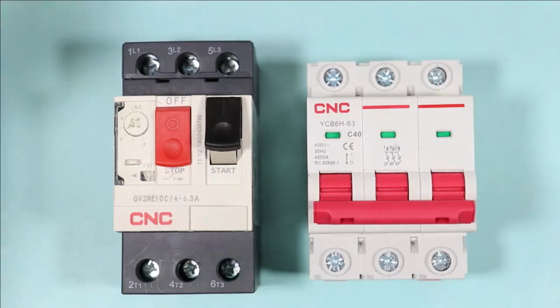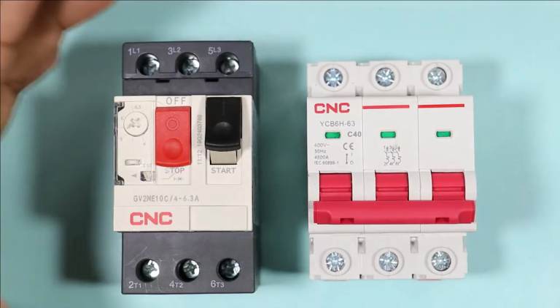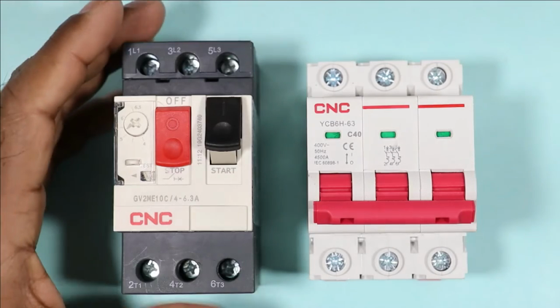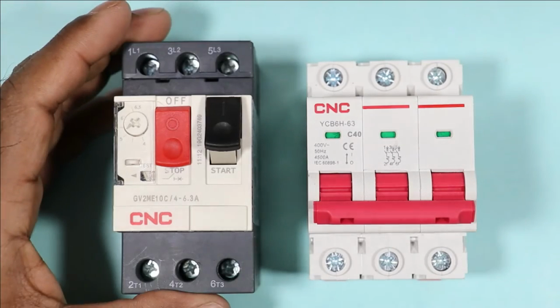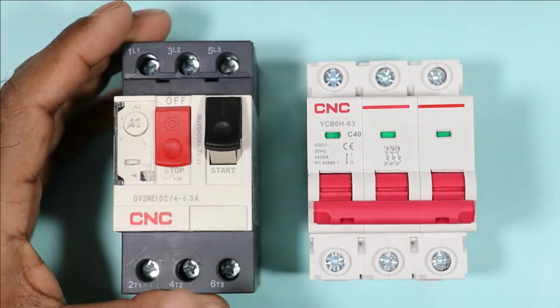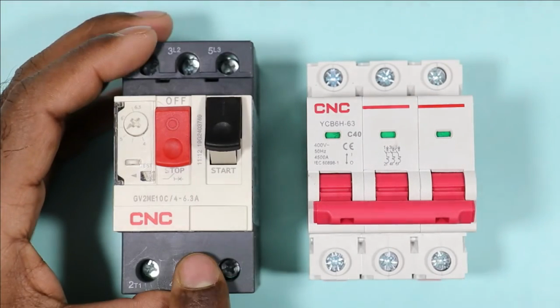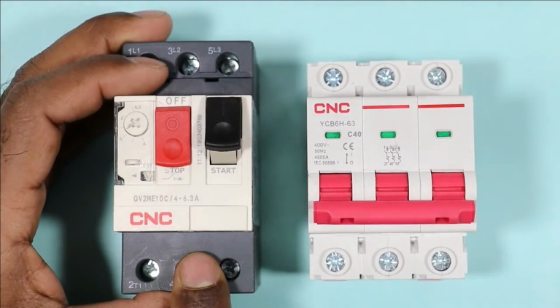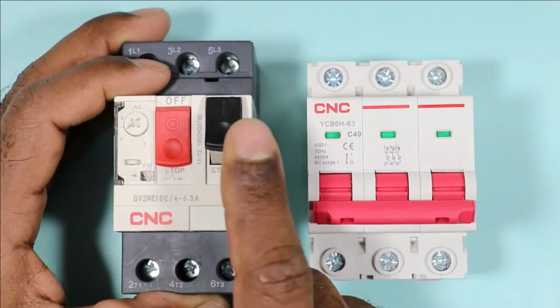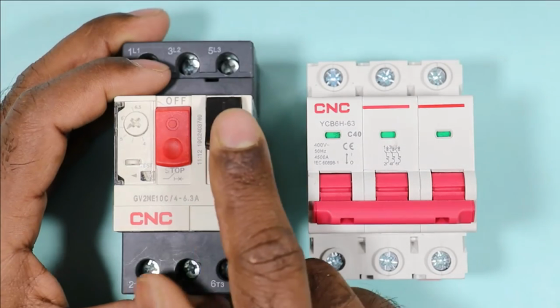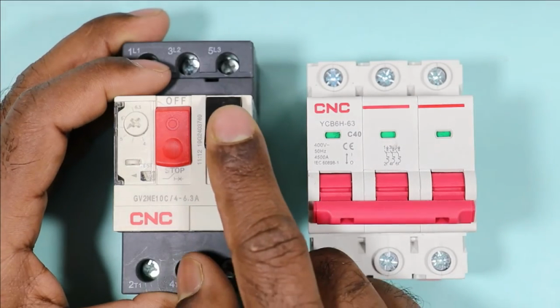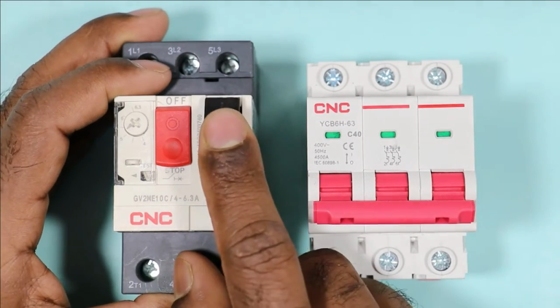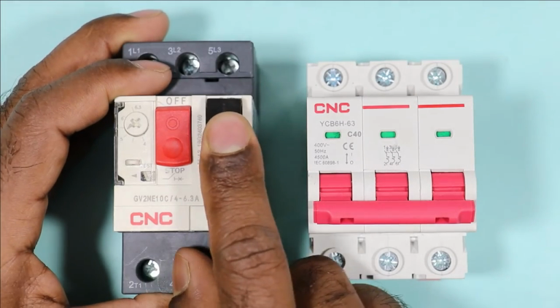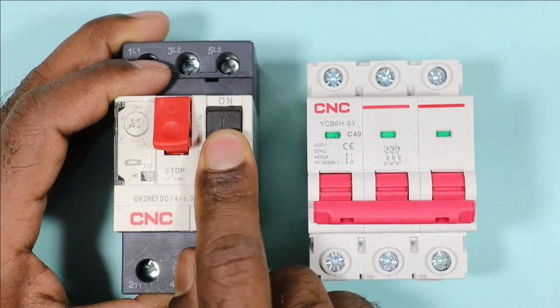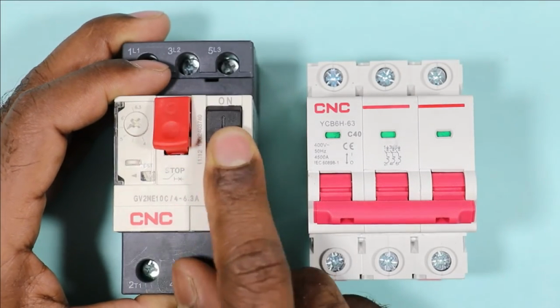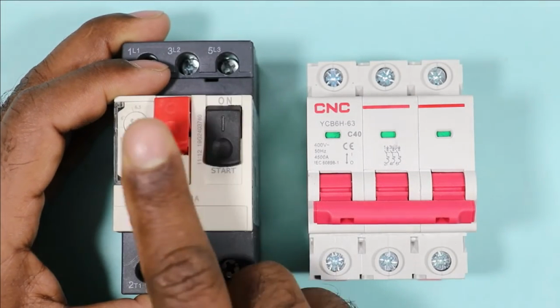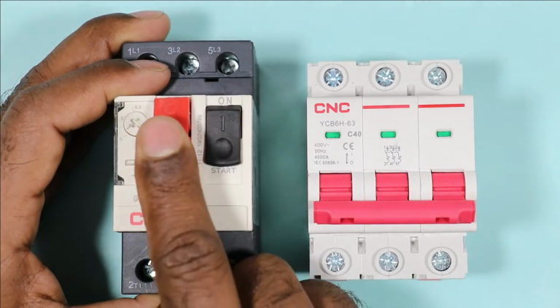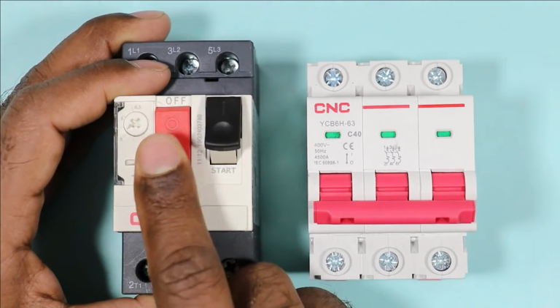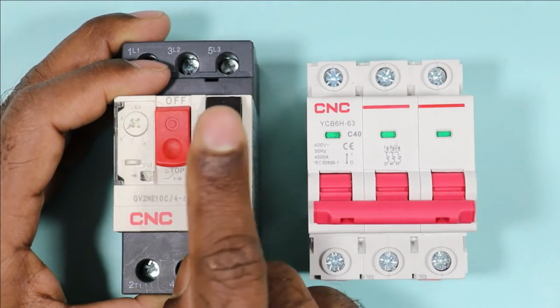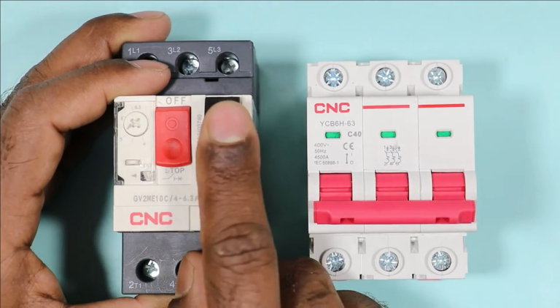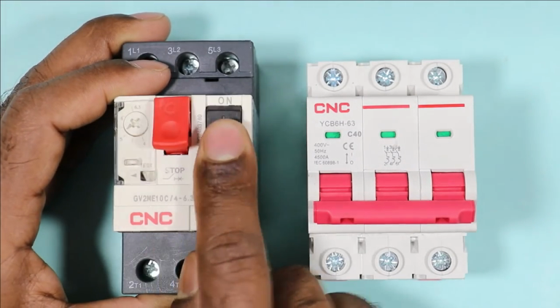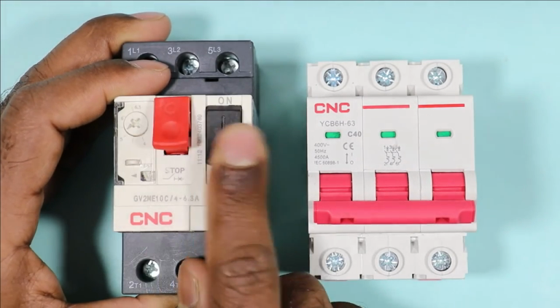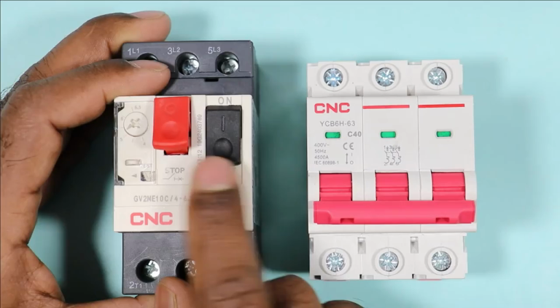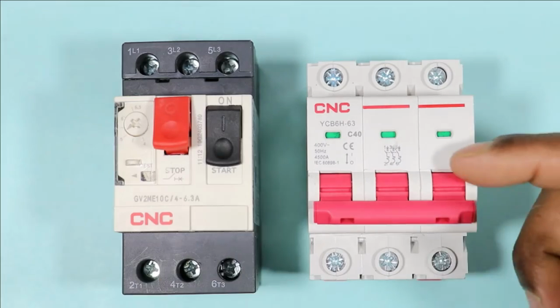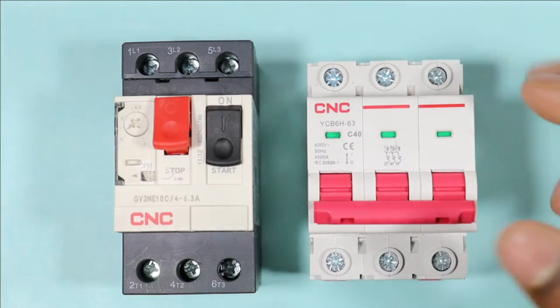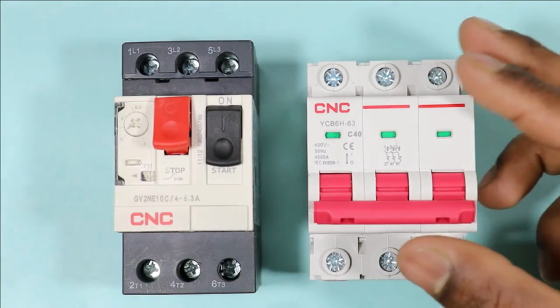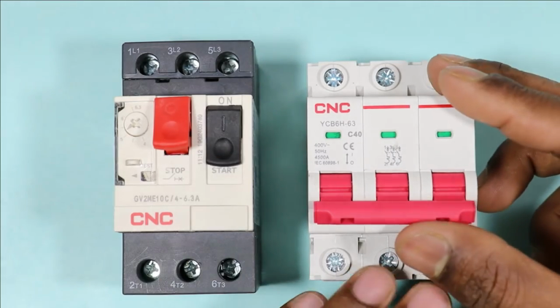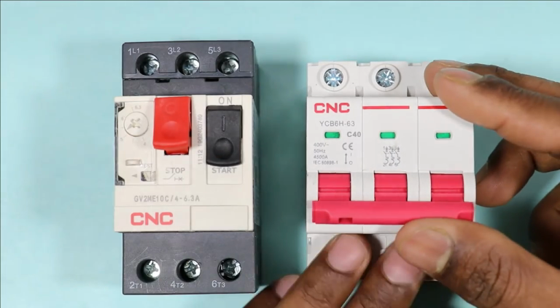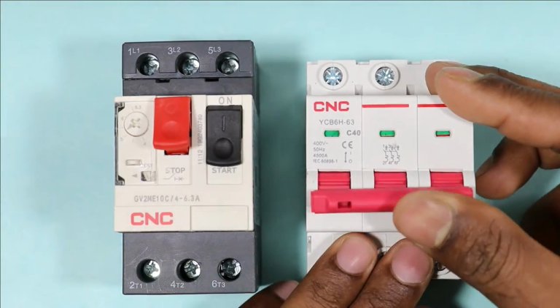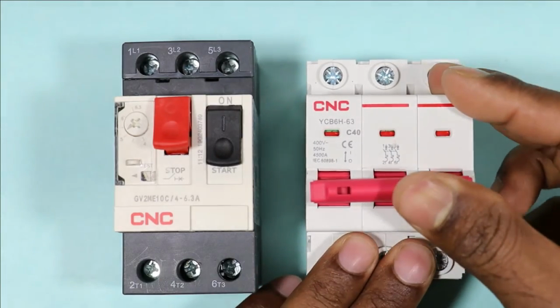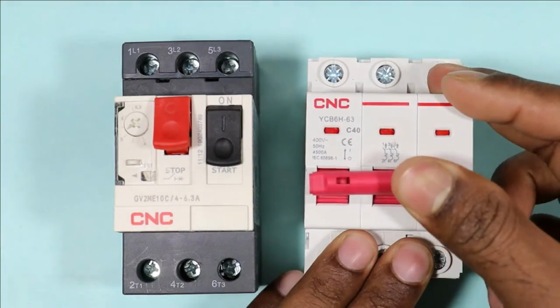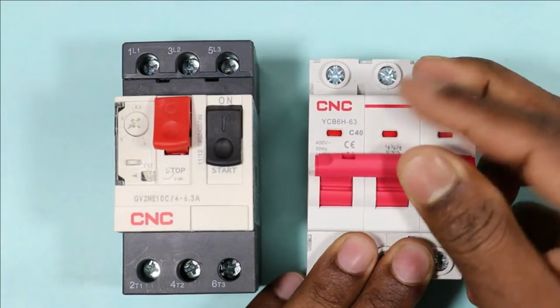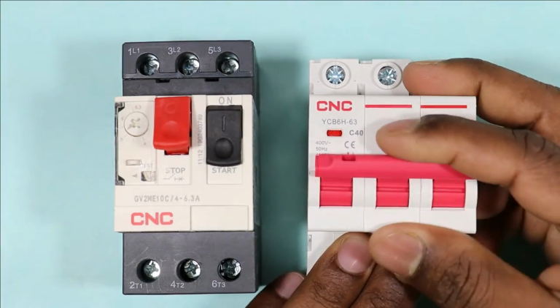You can see two buttons on the MPCB. With one button you can switch it on, and with the other button you can switch it off. But for this MCB, it is switched on or off in a single-lever manner.